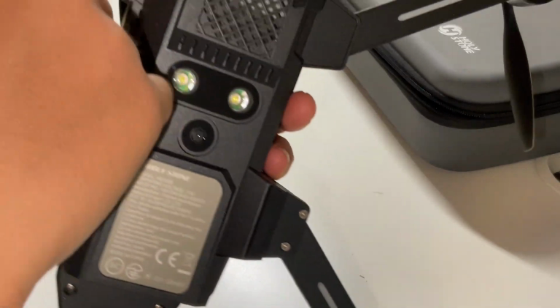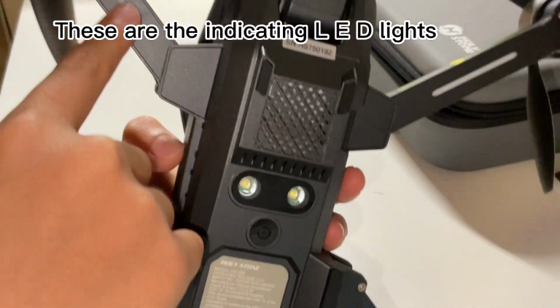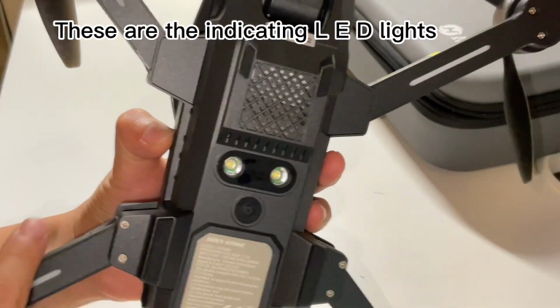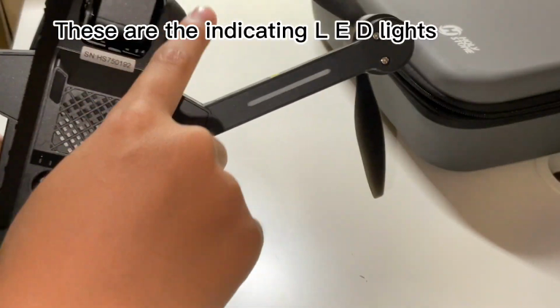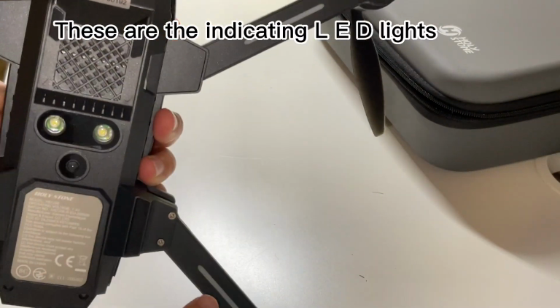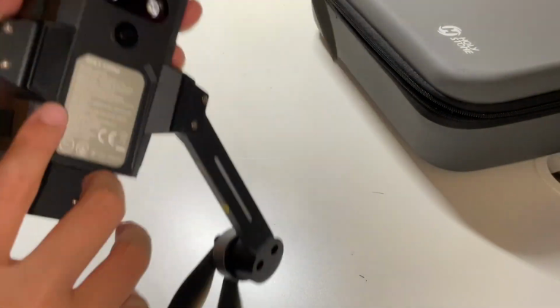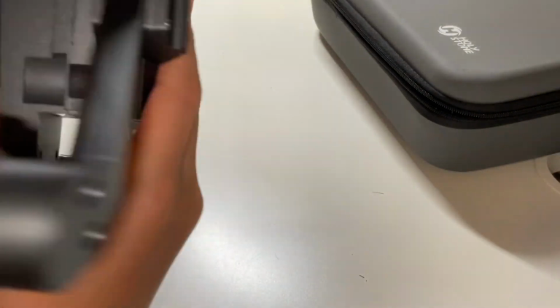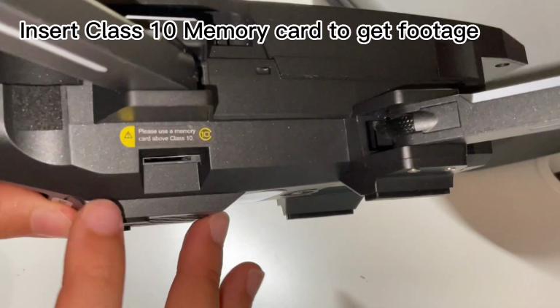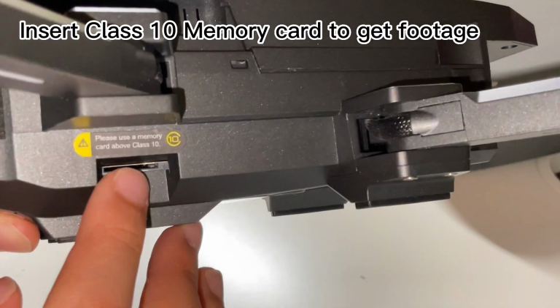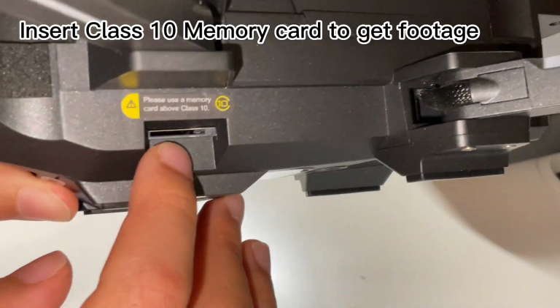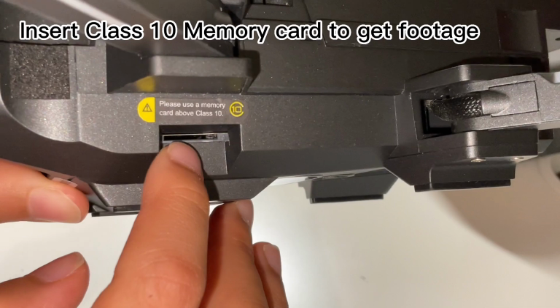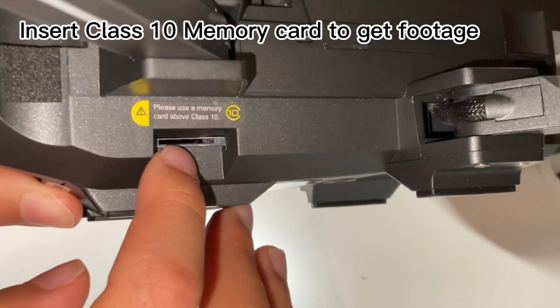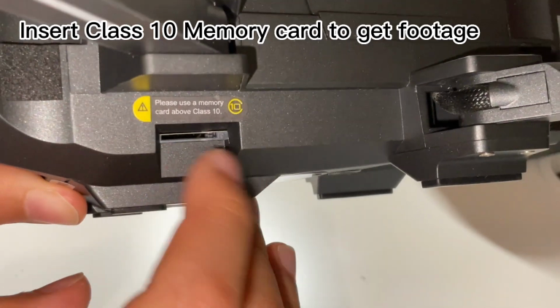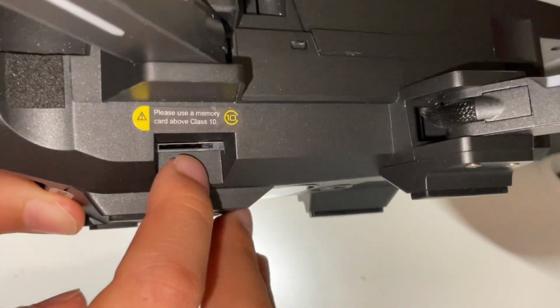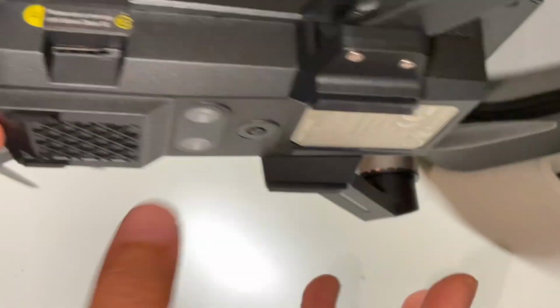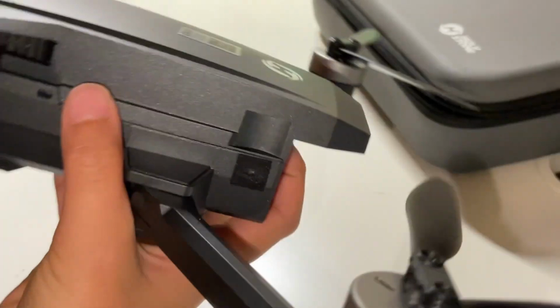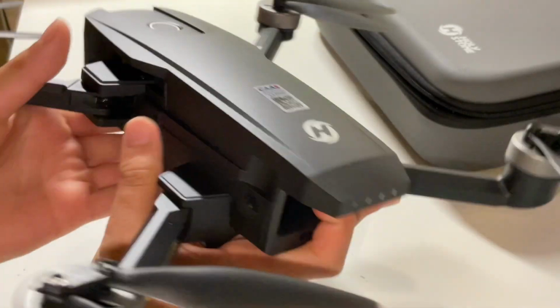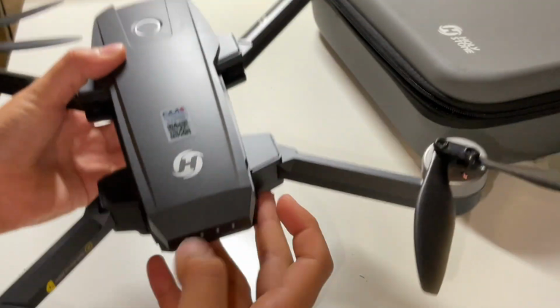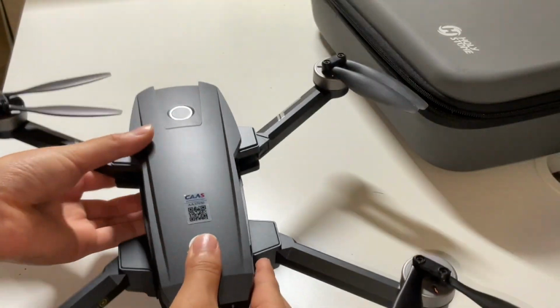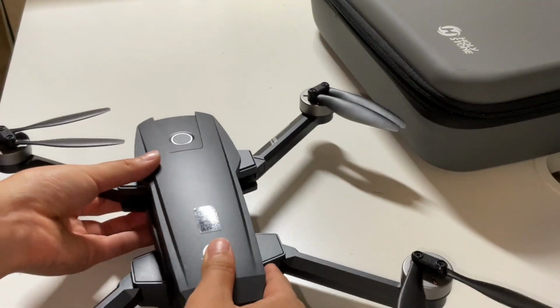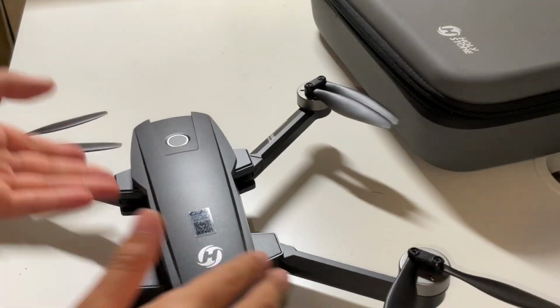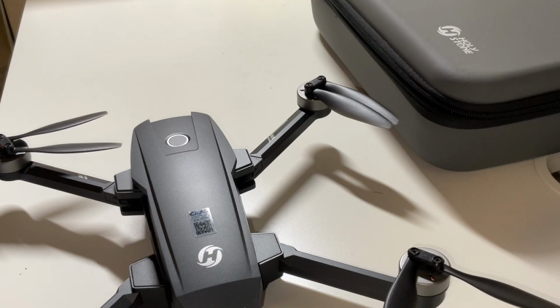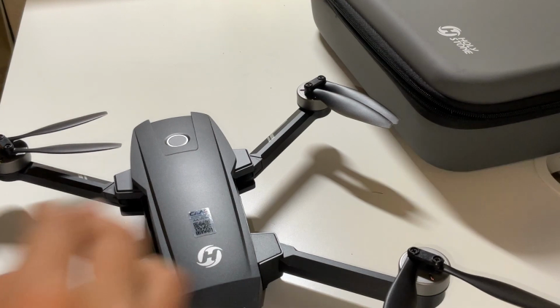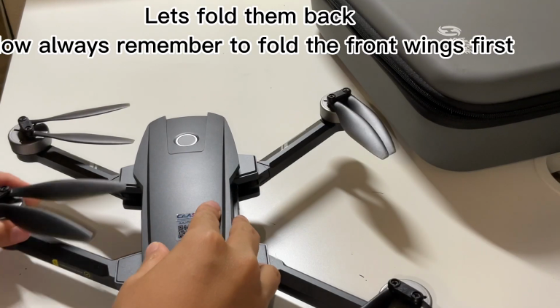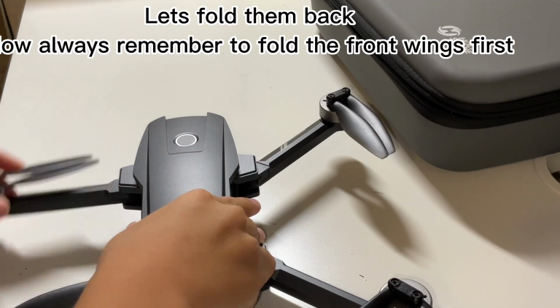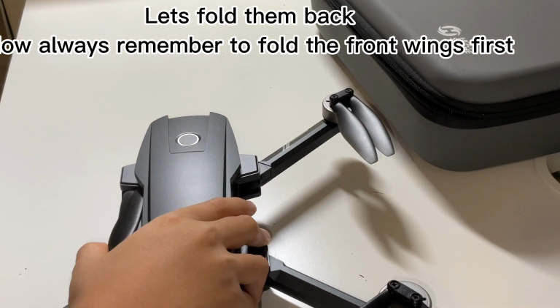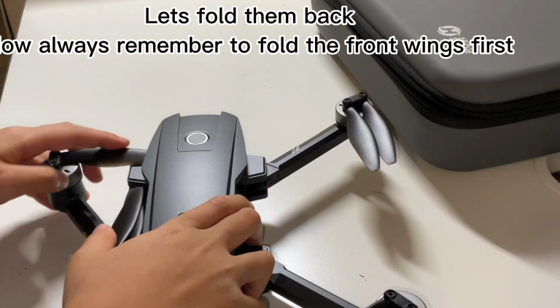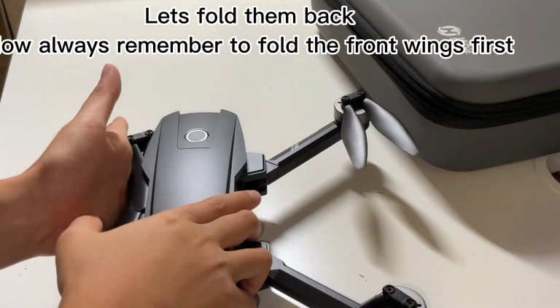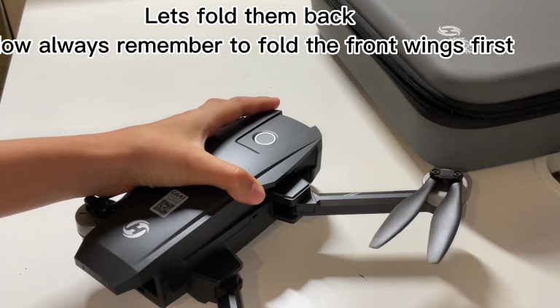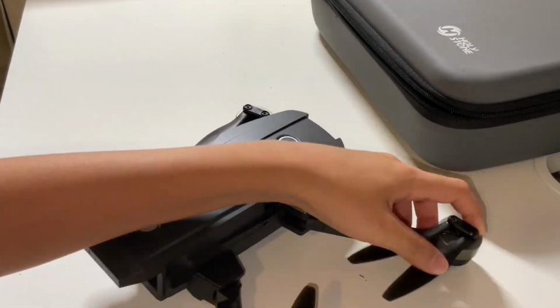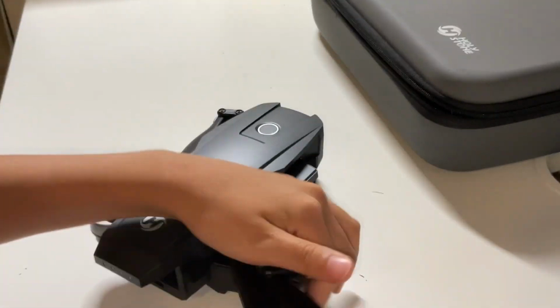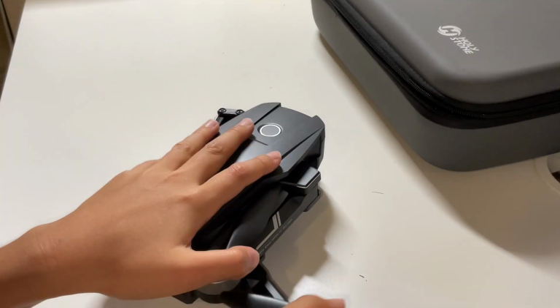These are the indicating LED lights. Insert a class 10 memory card to get footage. Let's fold the wings back. Always remember to fold the front wings first.